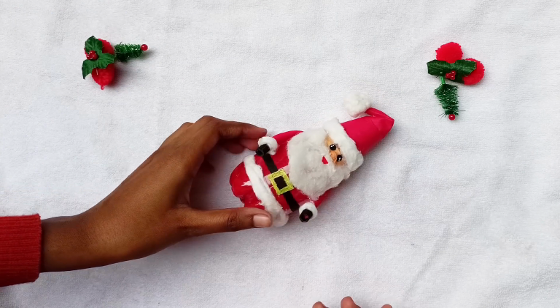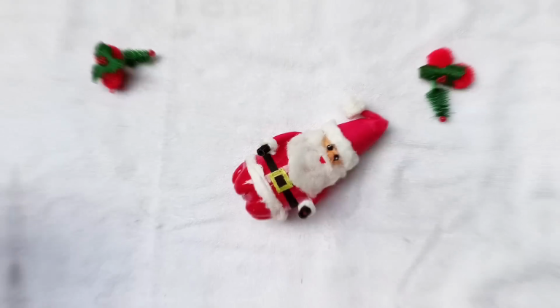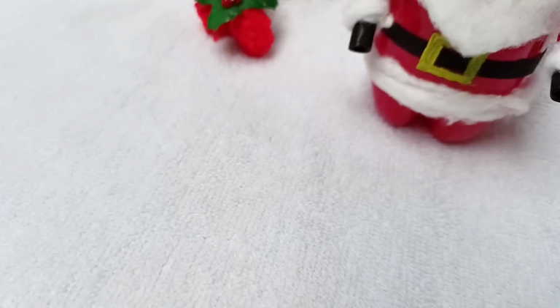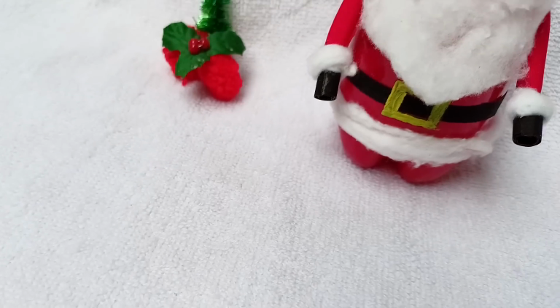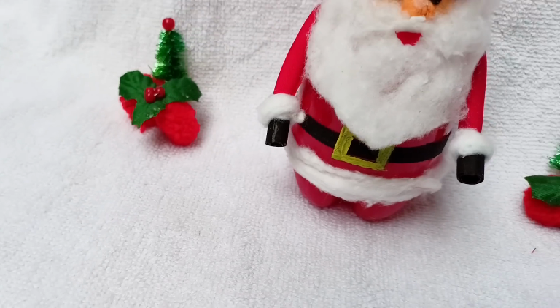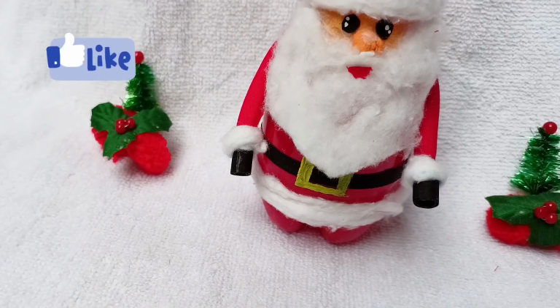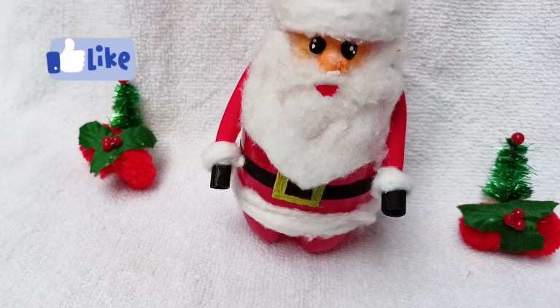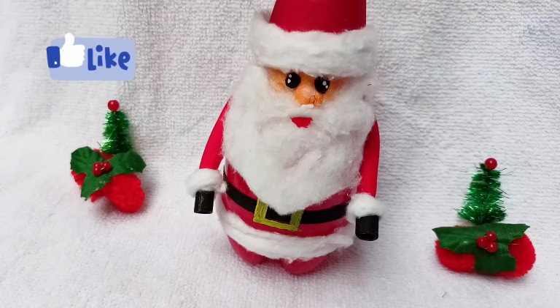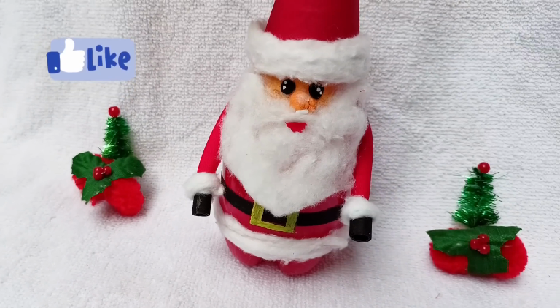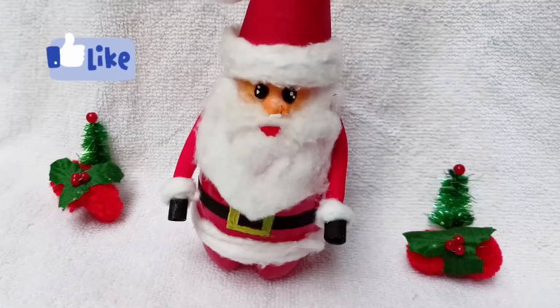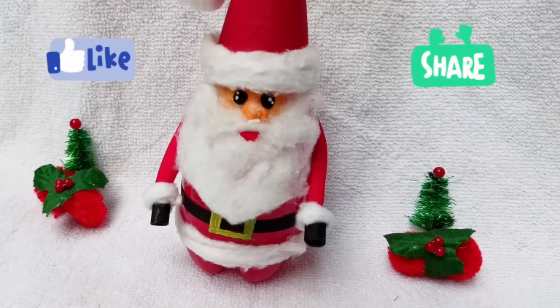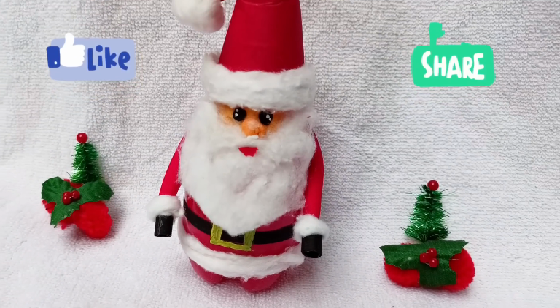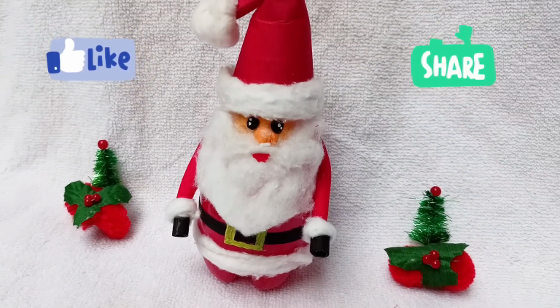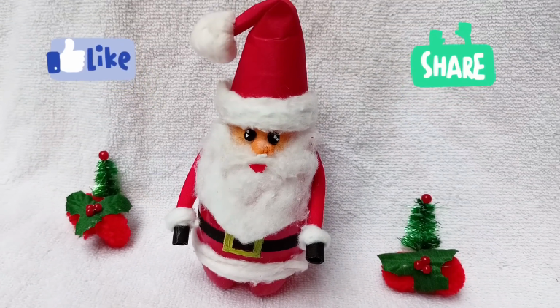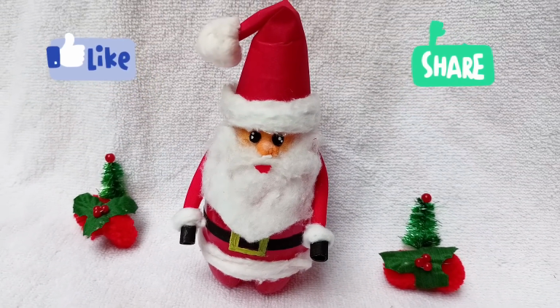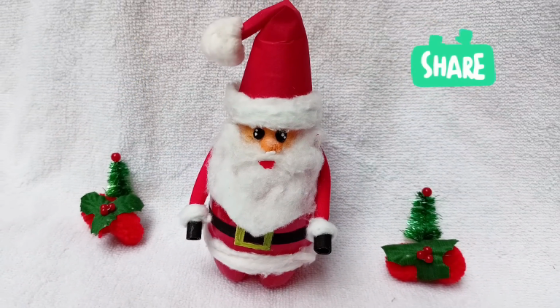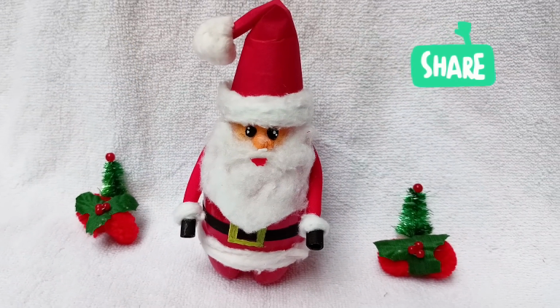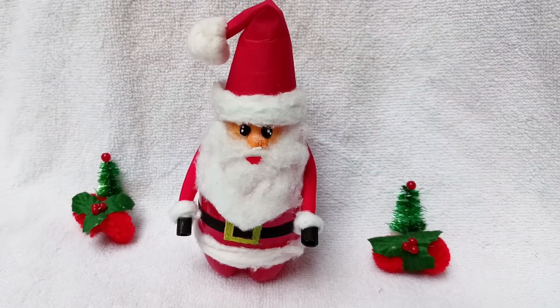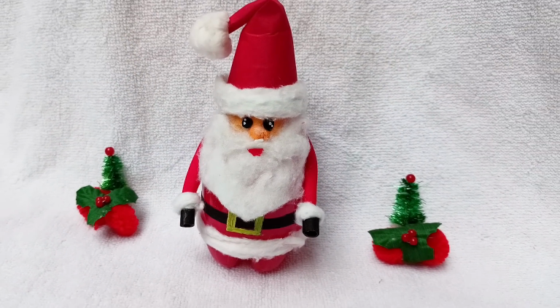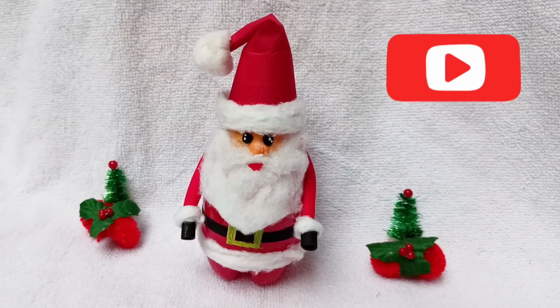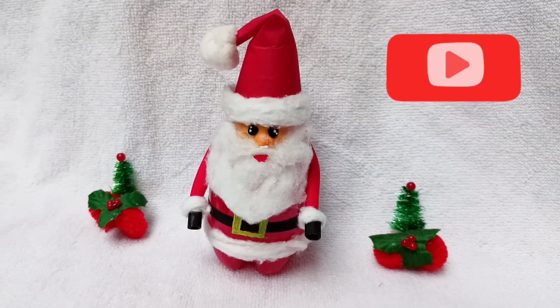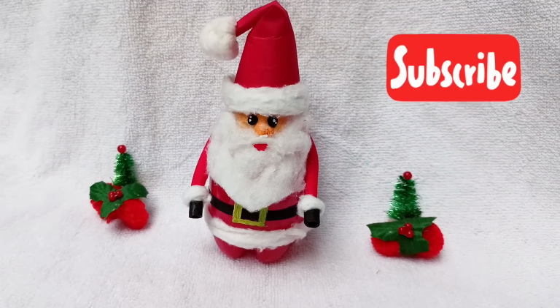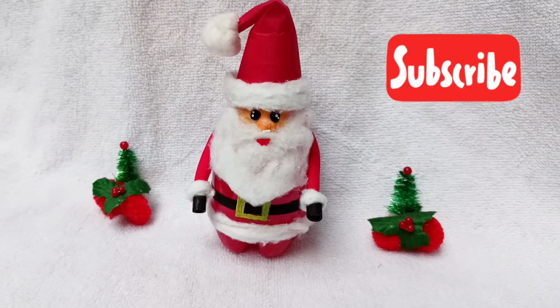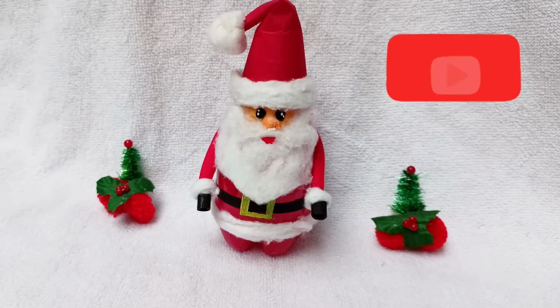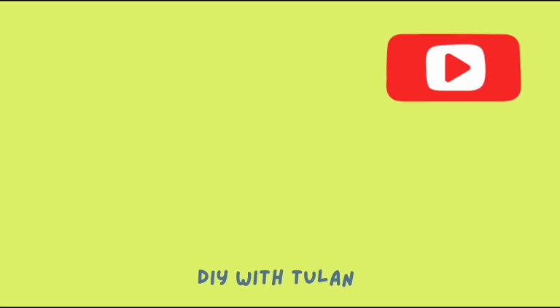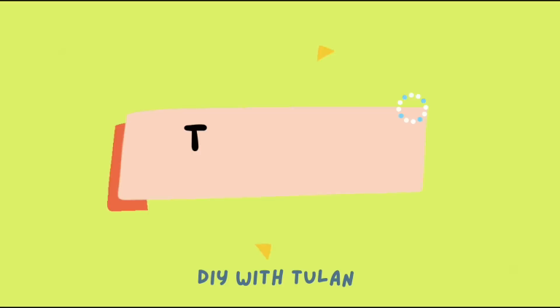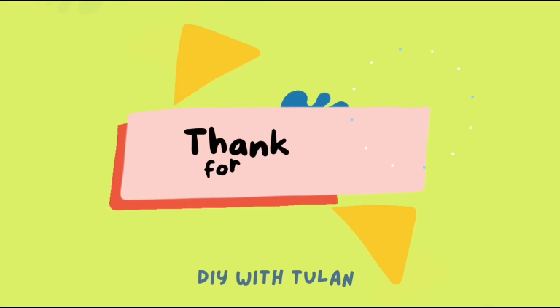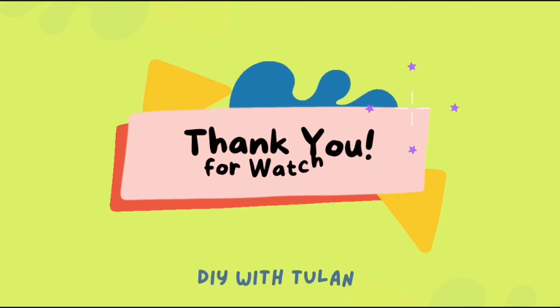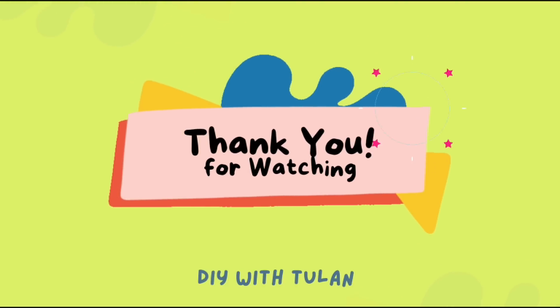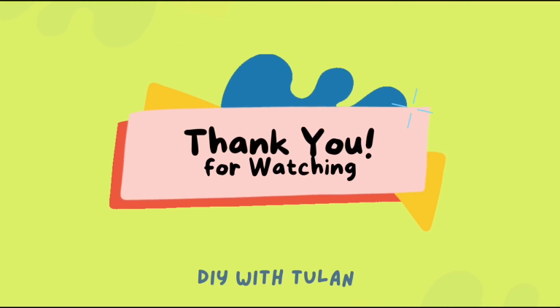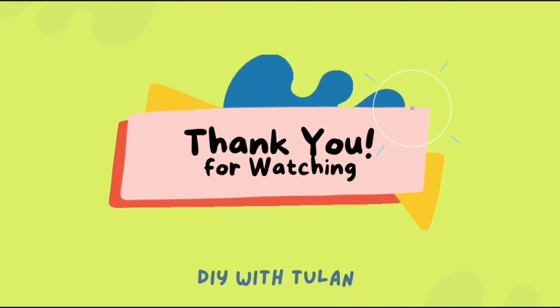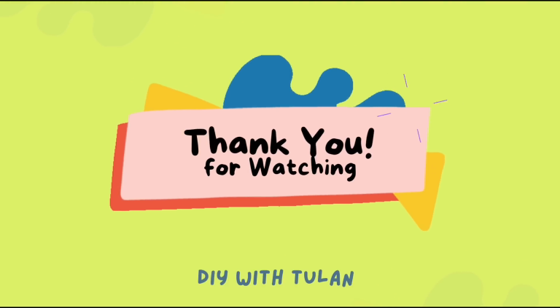If you like the video then give it a thumbs up and share with your friends, and don't forget to subscribe to my channel for such amazing videos. Thank you so much everyone for watching.